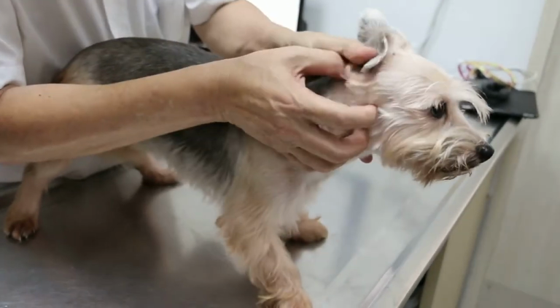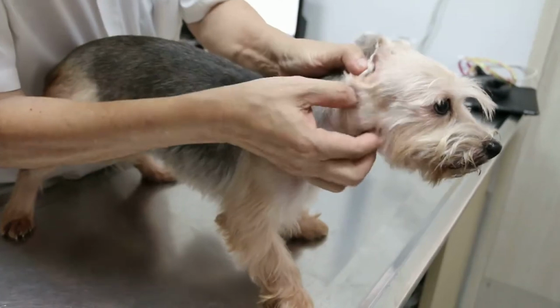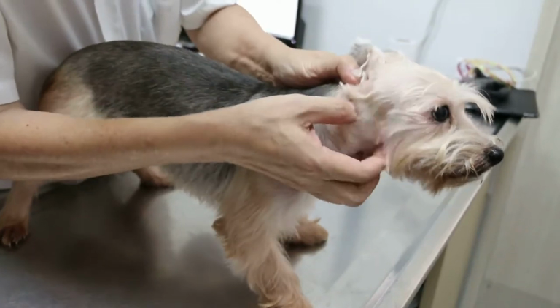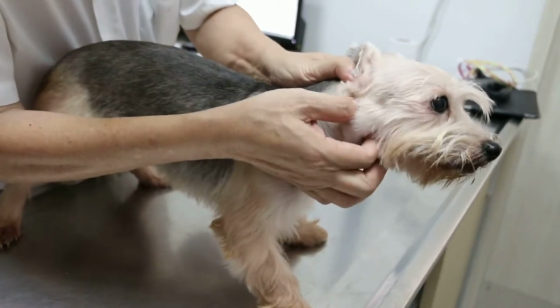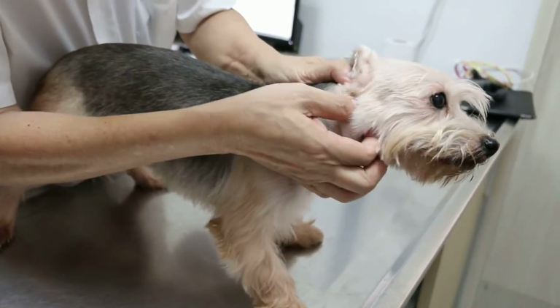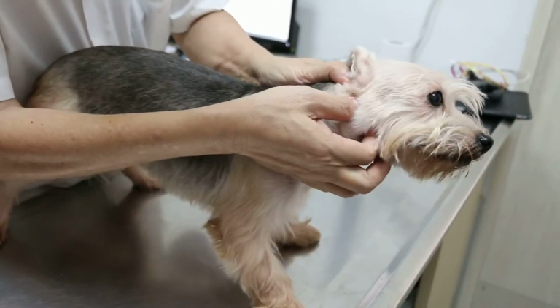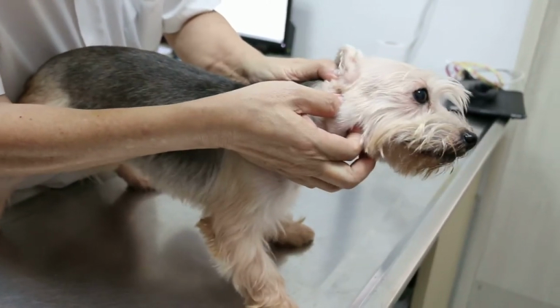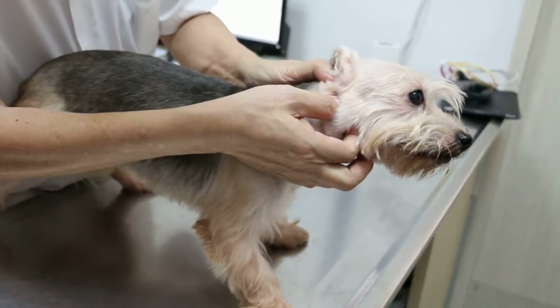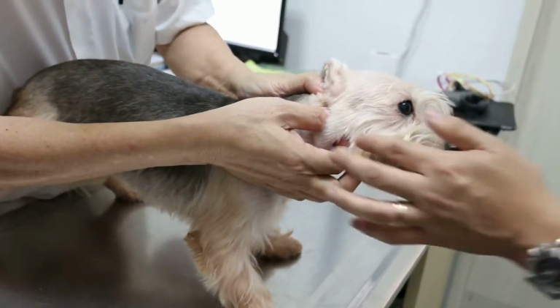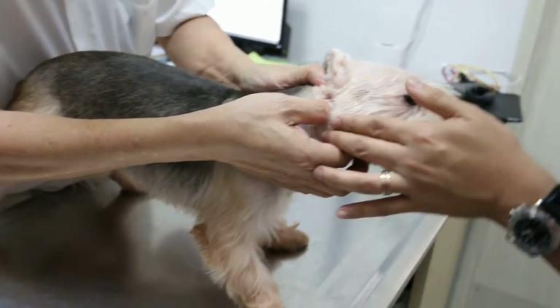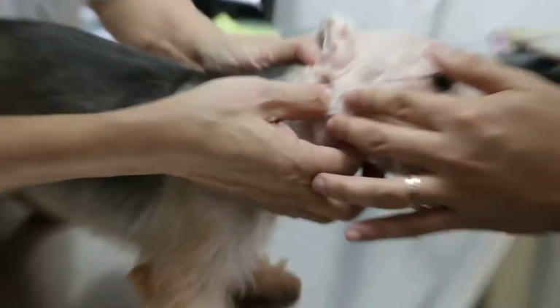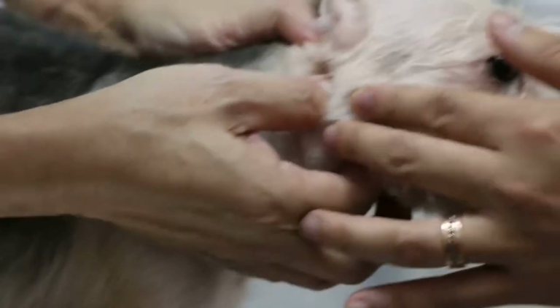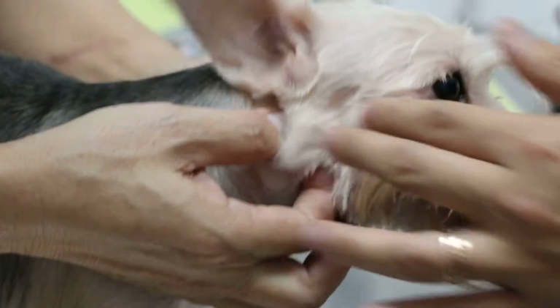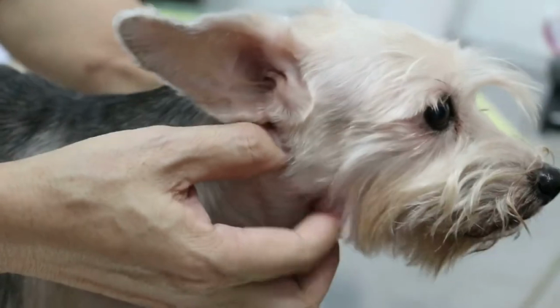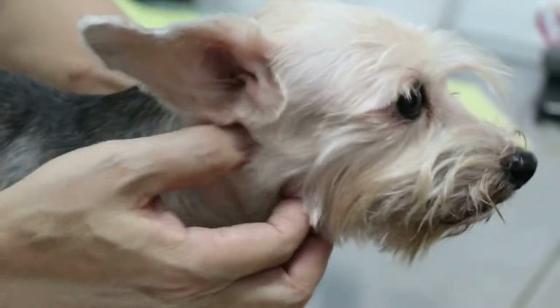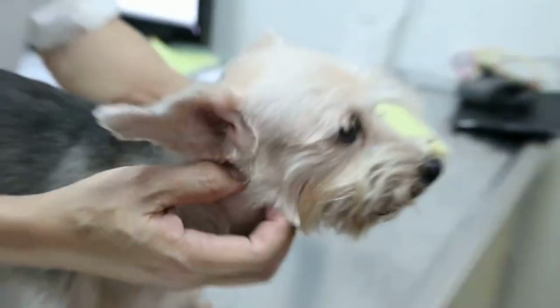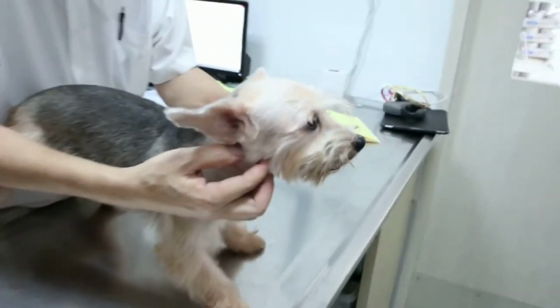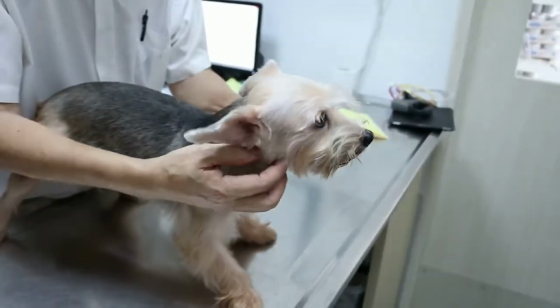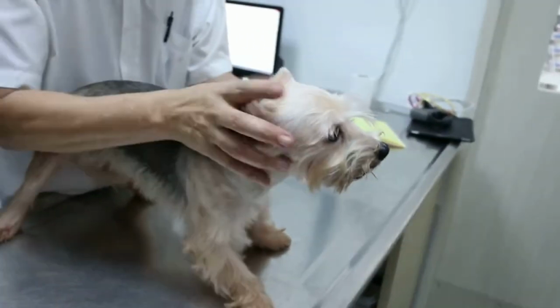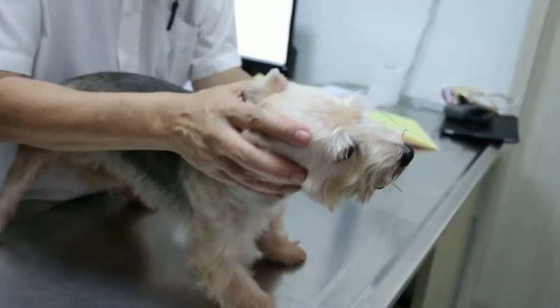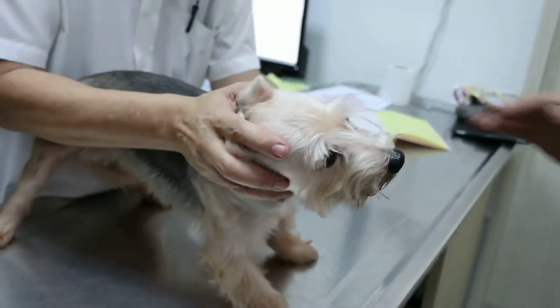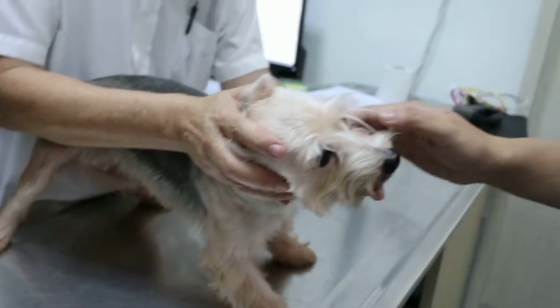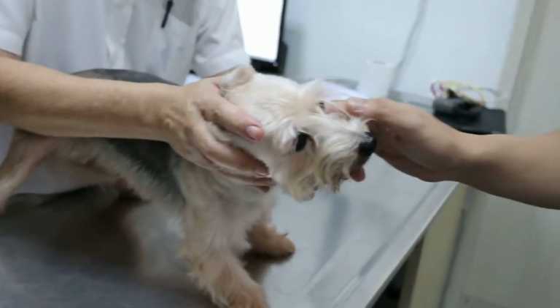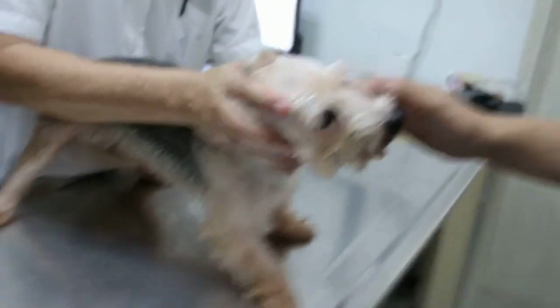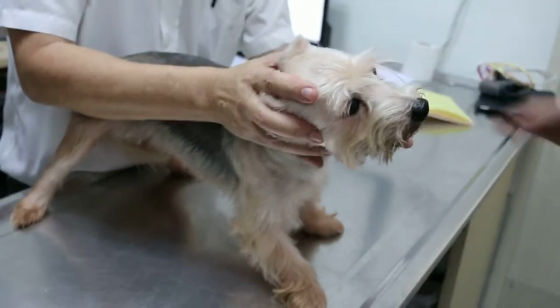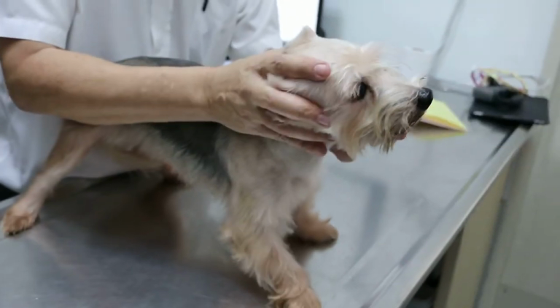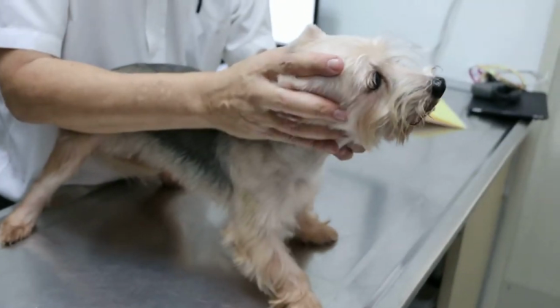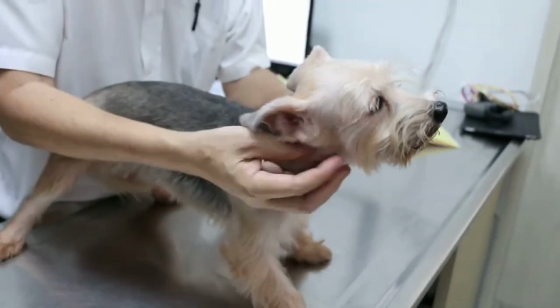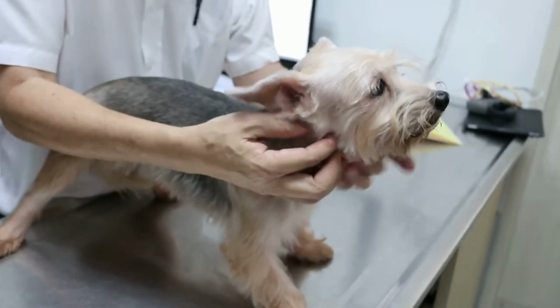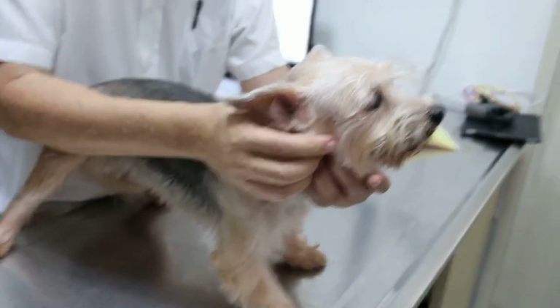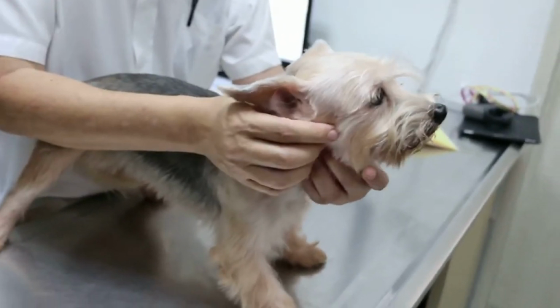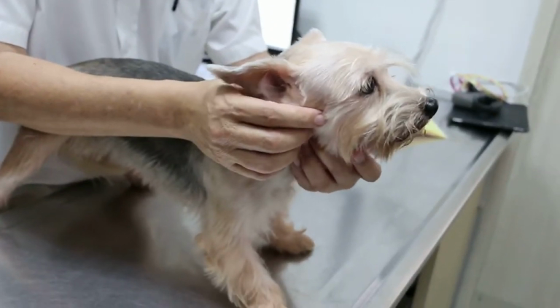Let me just check whether the gland is enlarged. This one — the gland is enlarged, you can feel it there. The bacteria entering the submandibular lymph nodes — on this side. It's normally from the bacteria from the teeth.